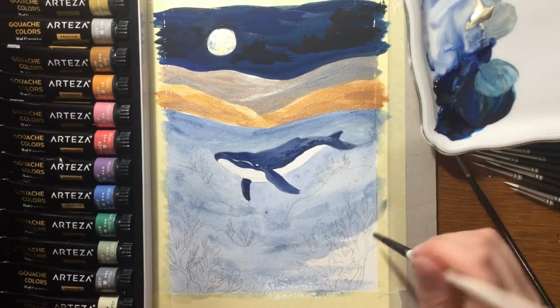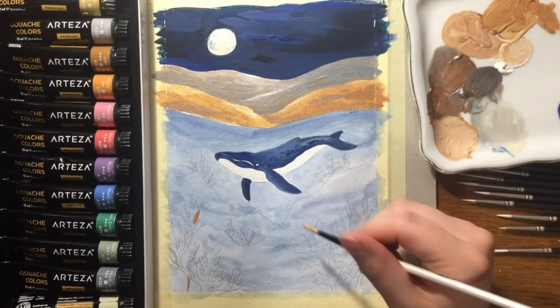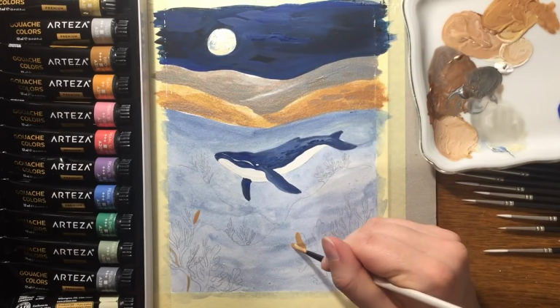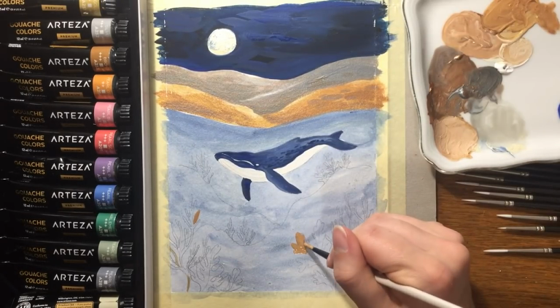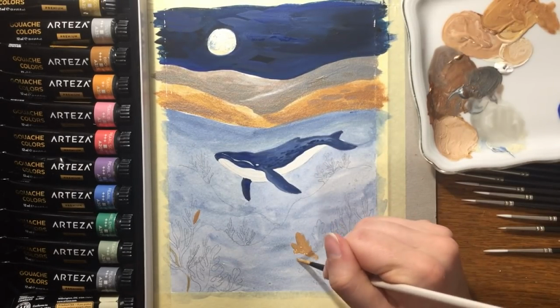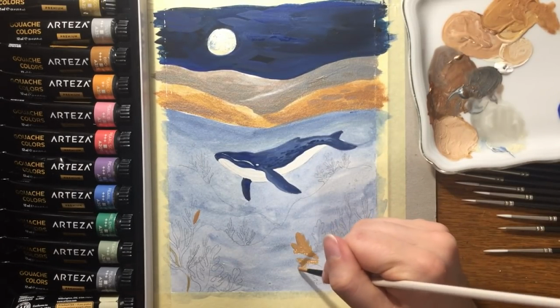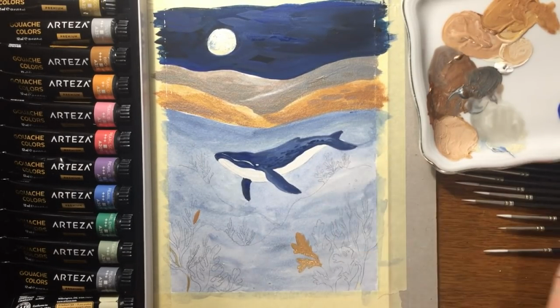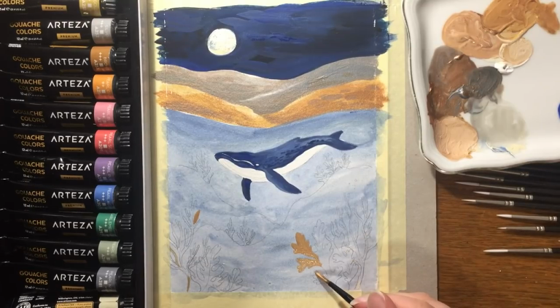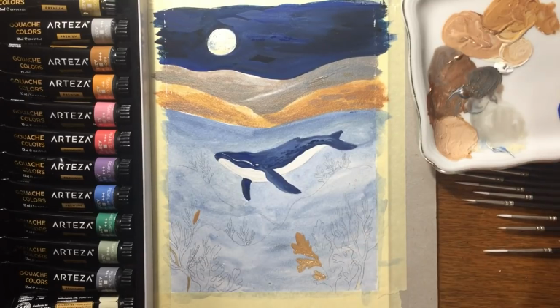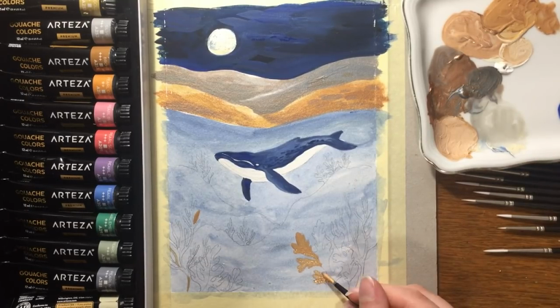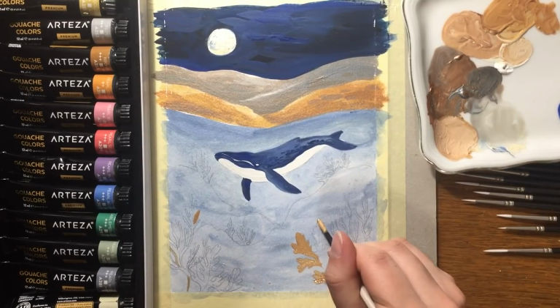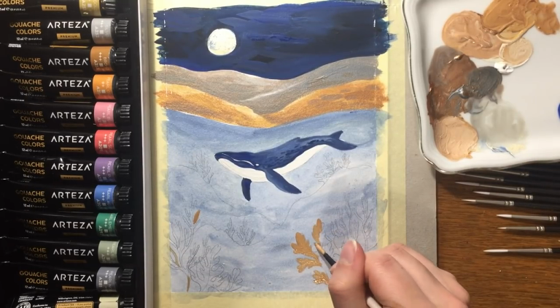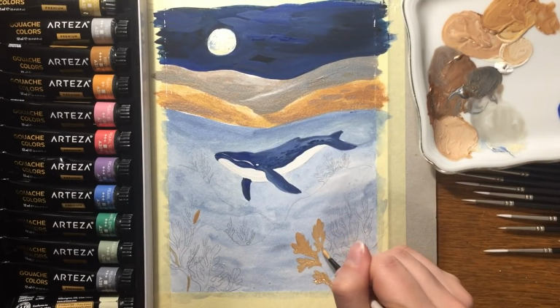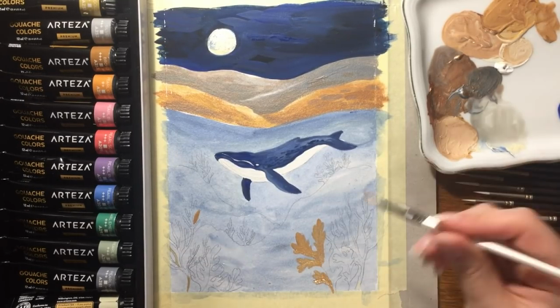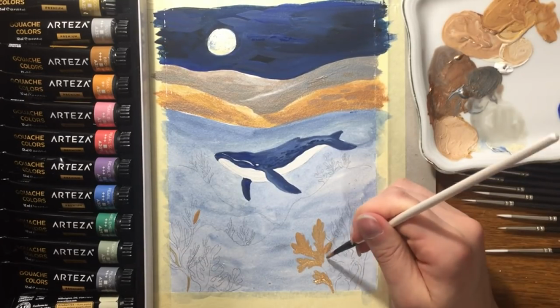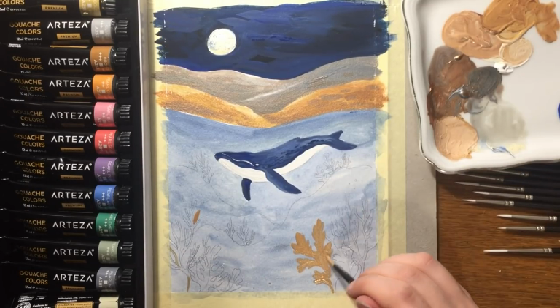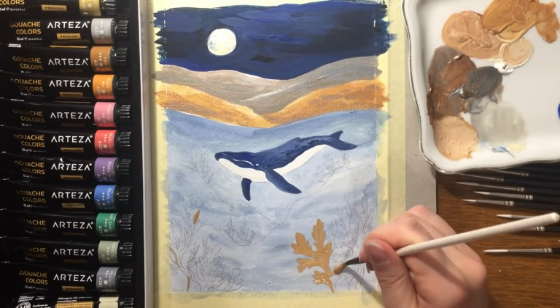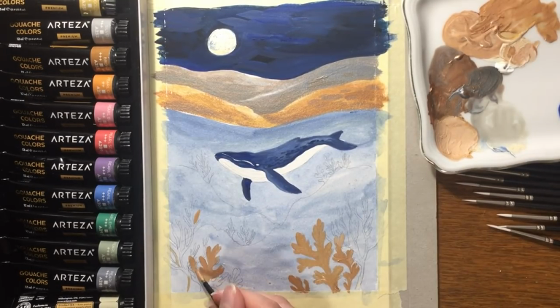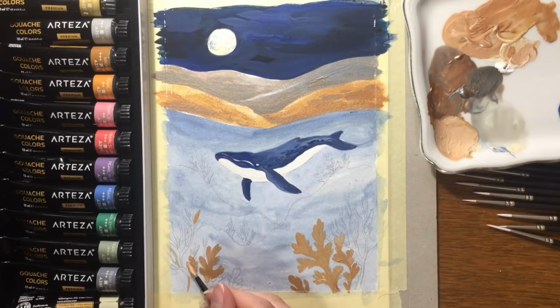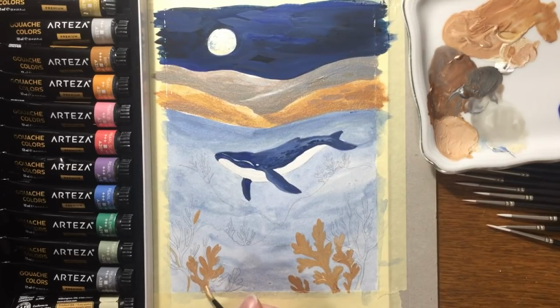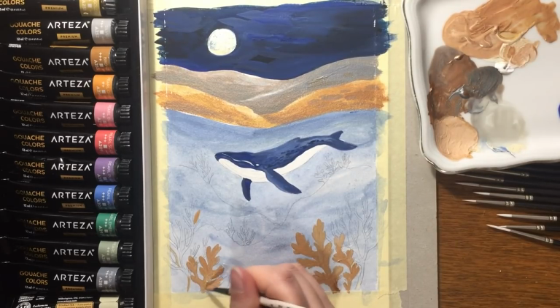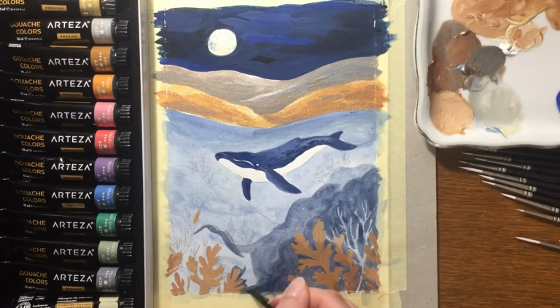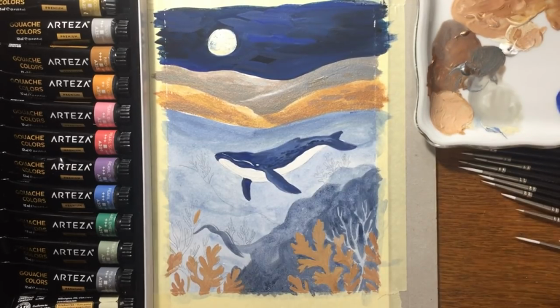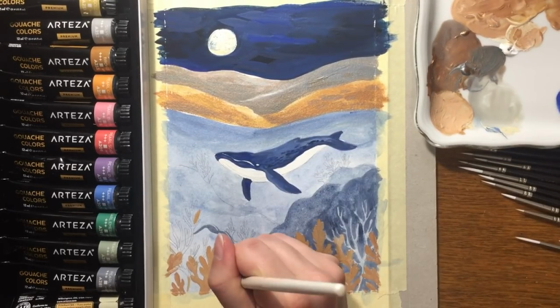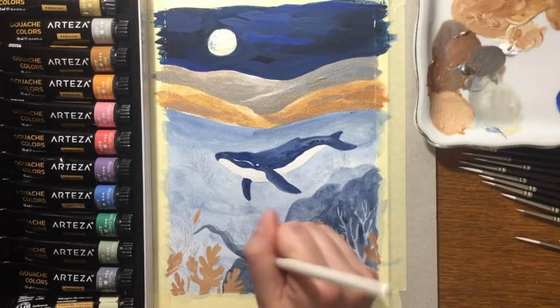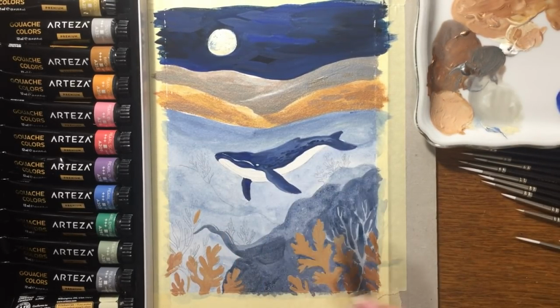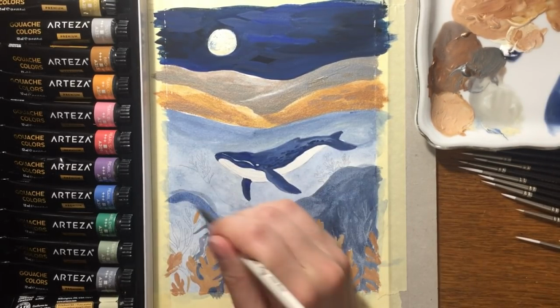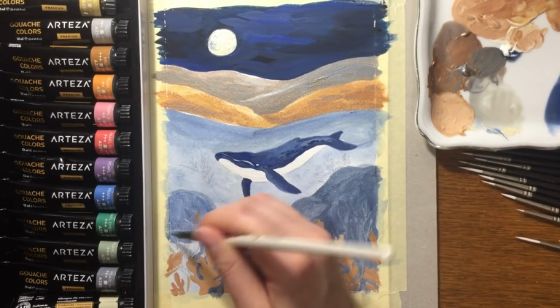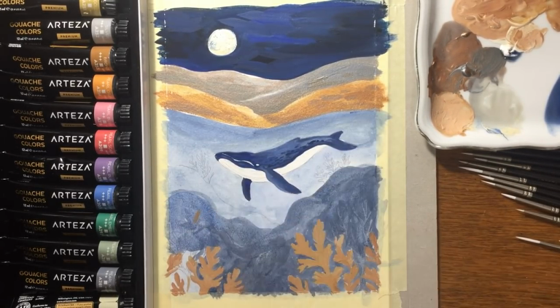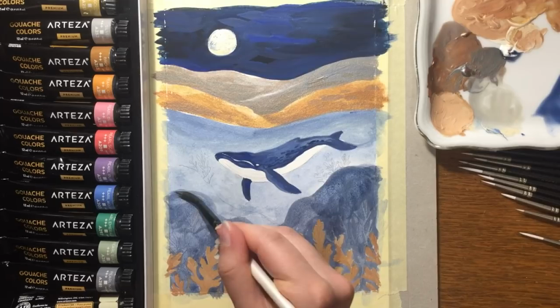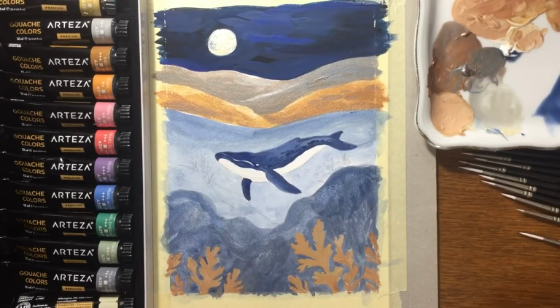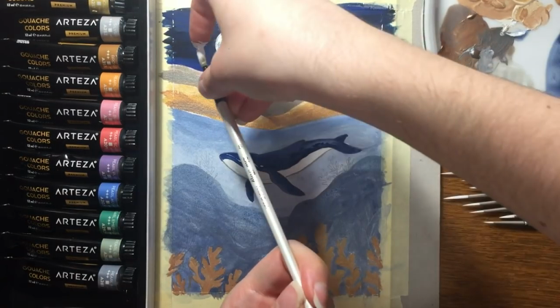For this painting, I also used Arteza gouache just to get more variation of colors for my illustration, and I painted this illustration on Arteza cold press watercolor paper.